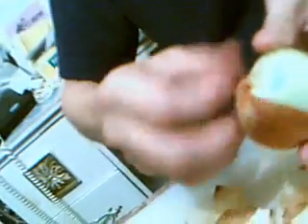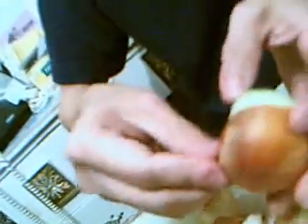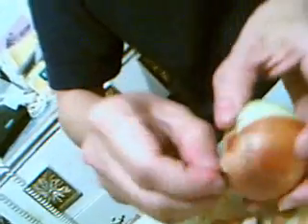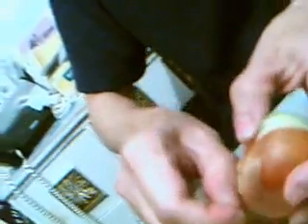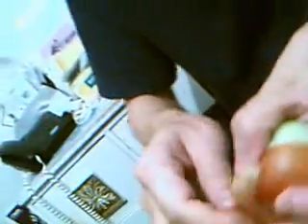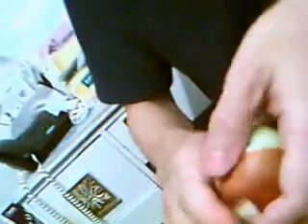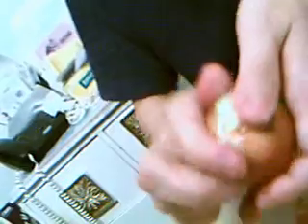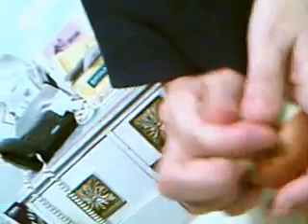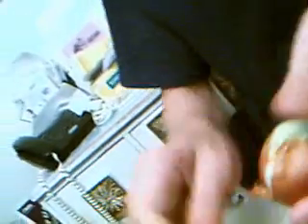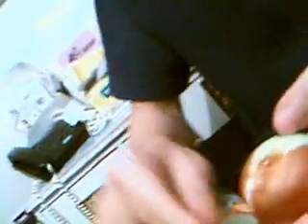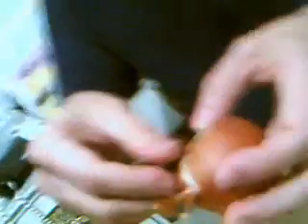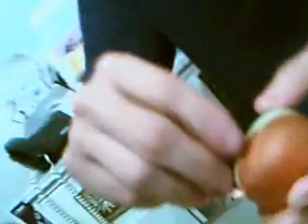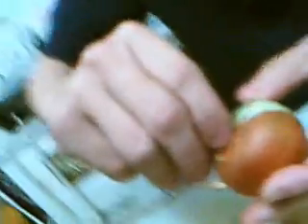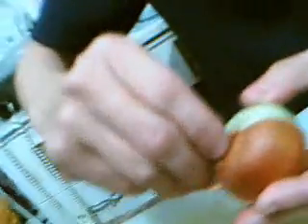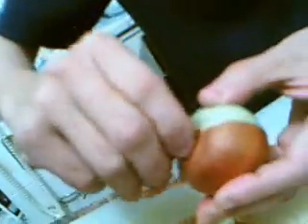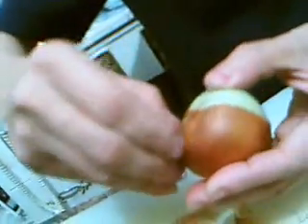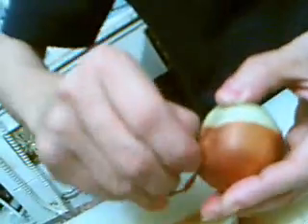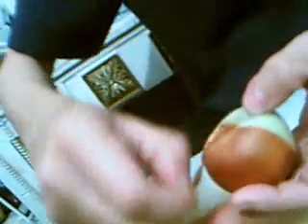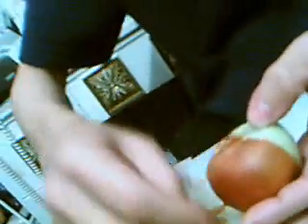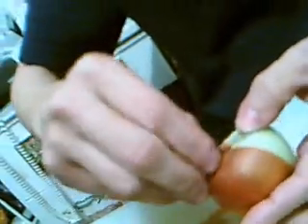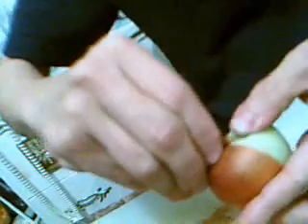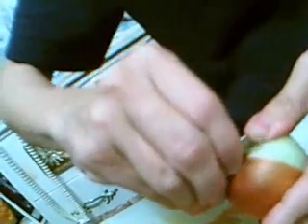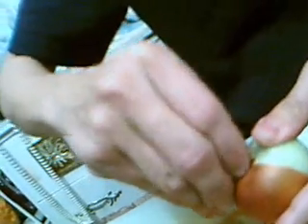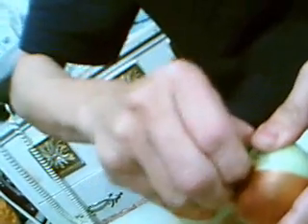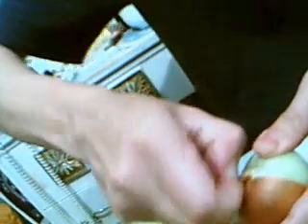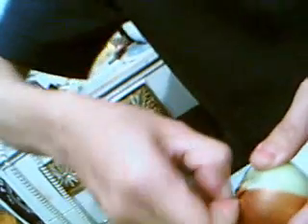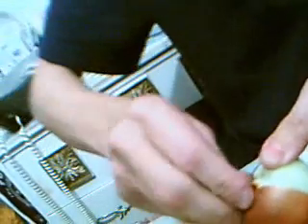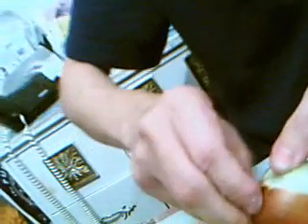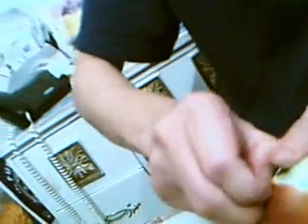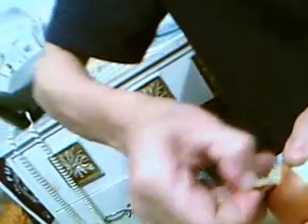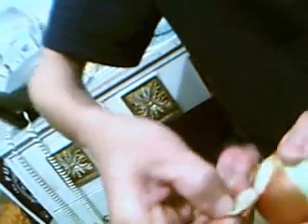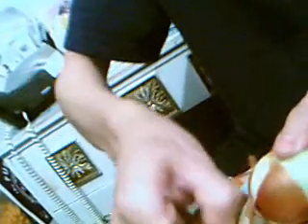A bit of time. This just cracks right off. It looks like an apple. That's how you do it.